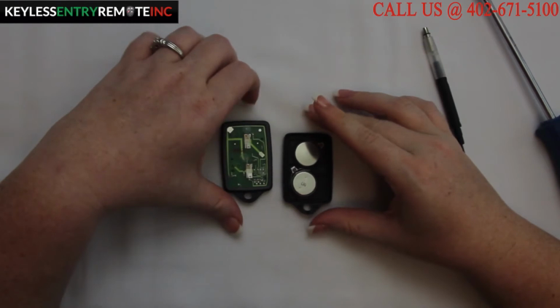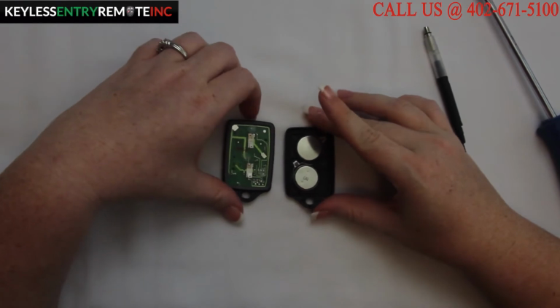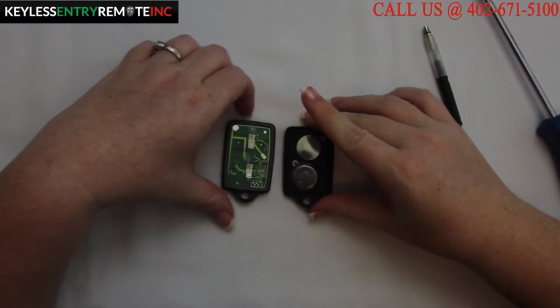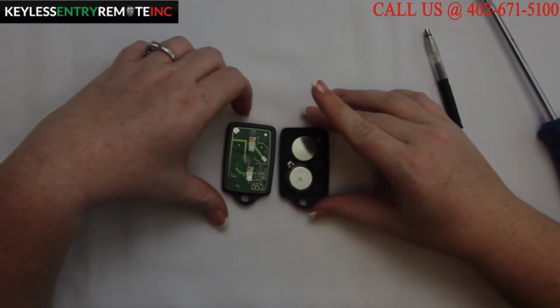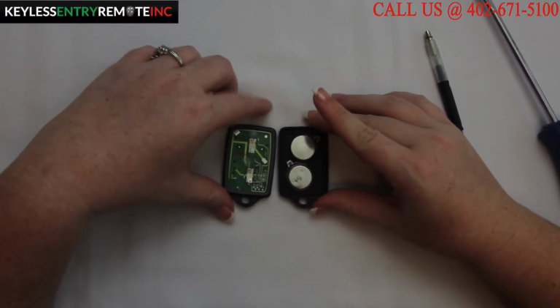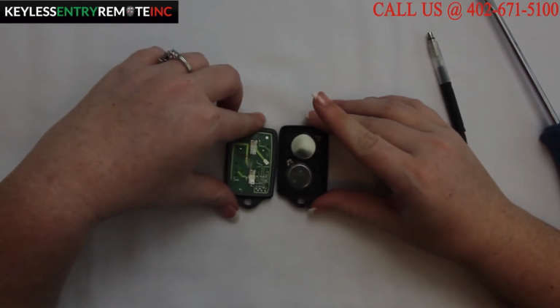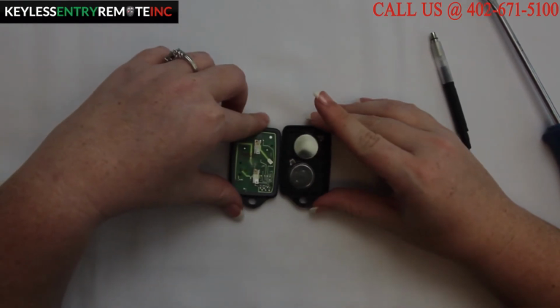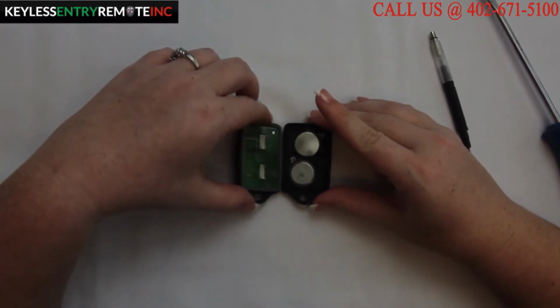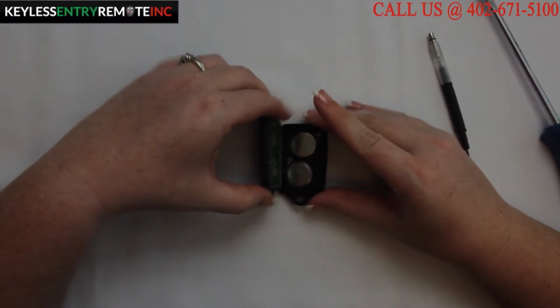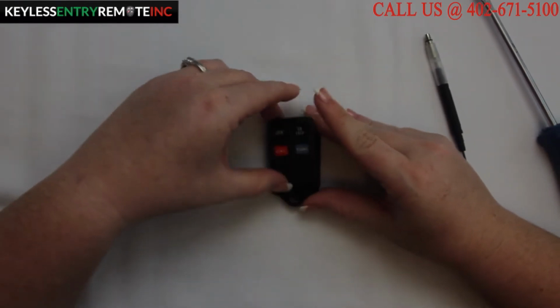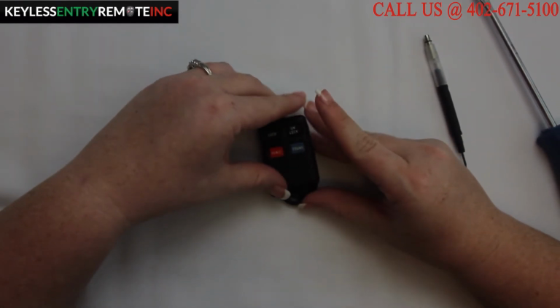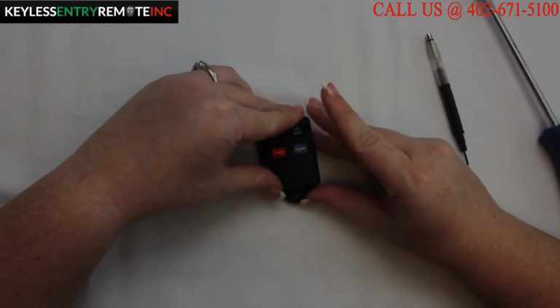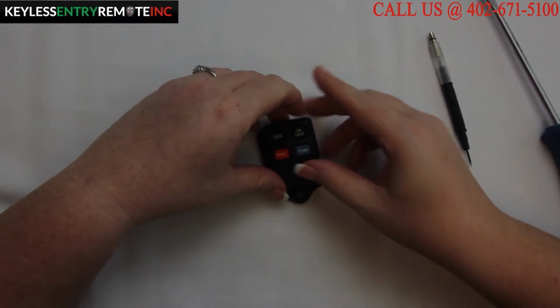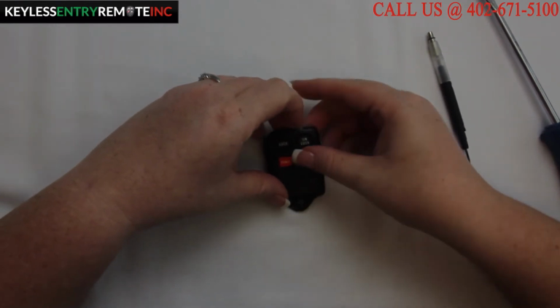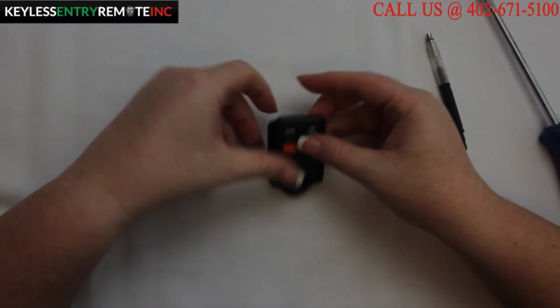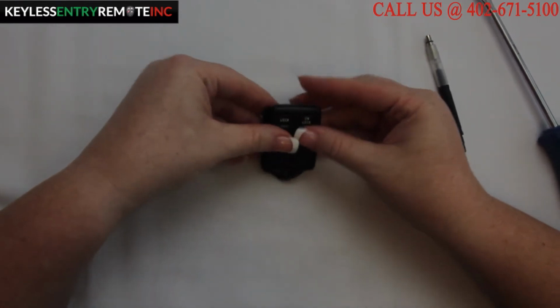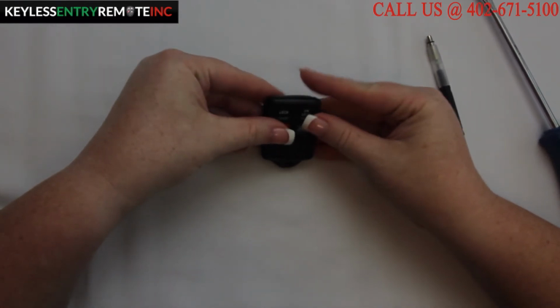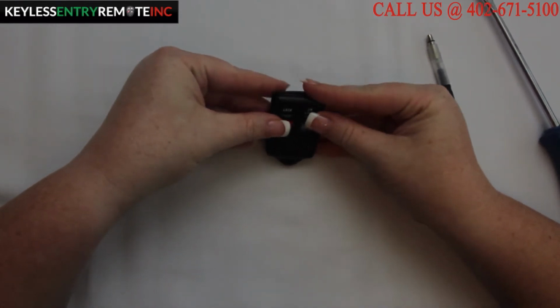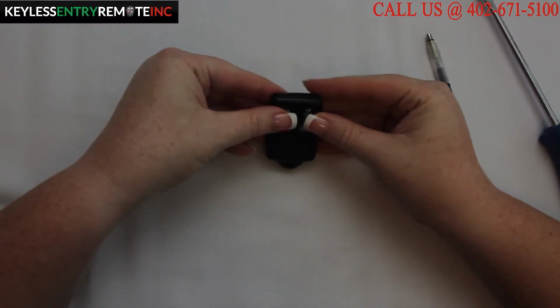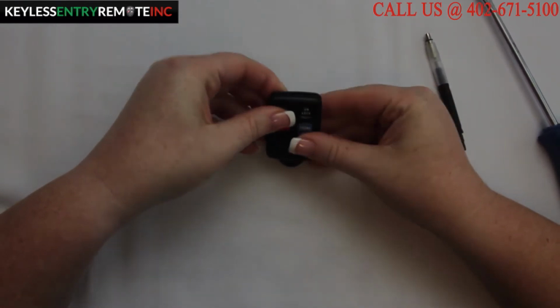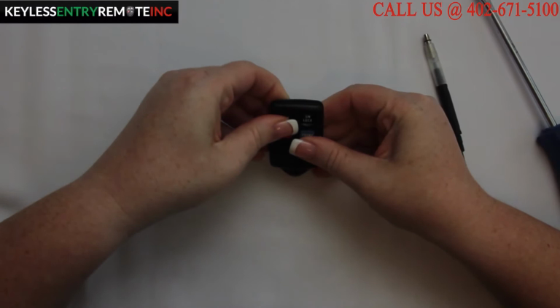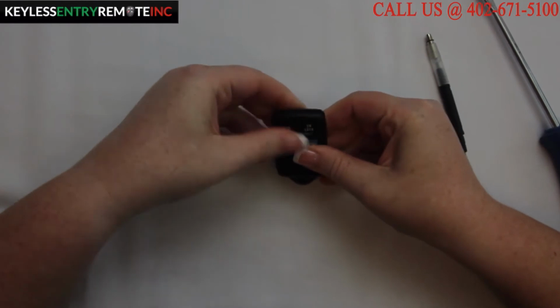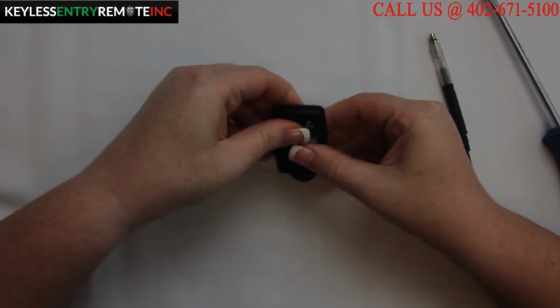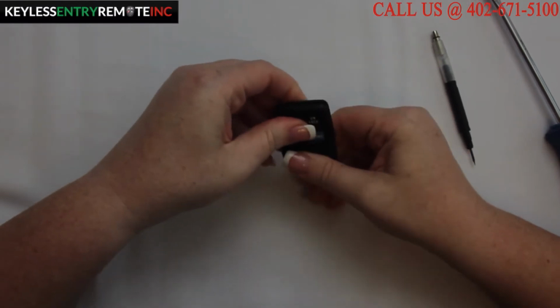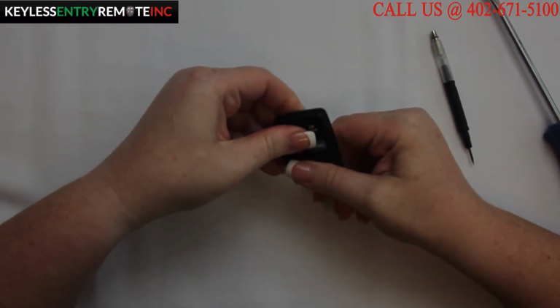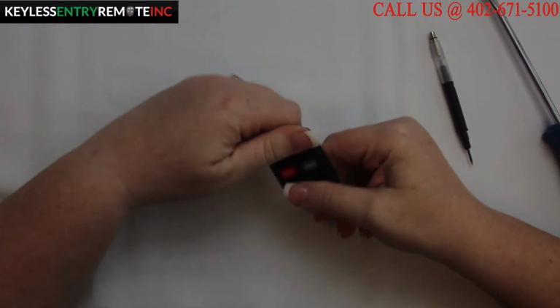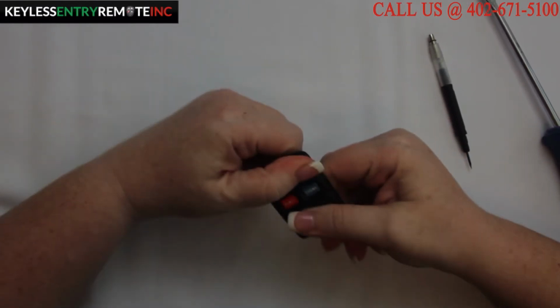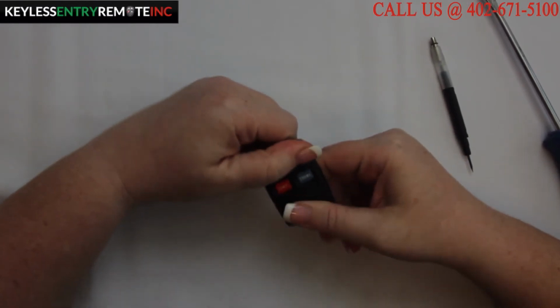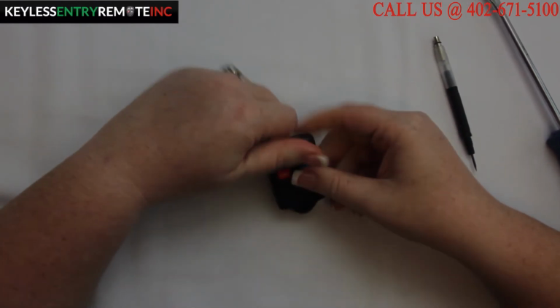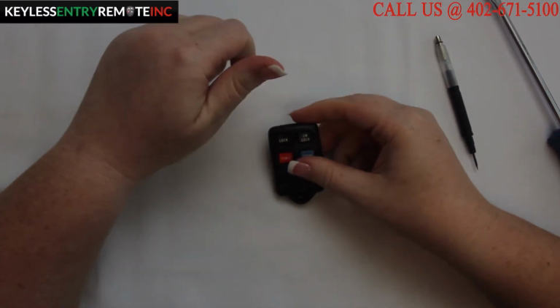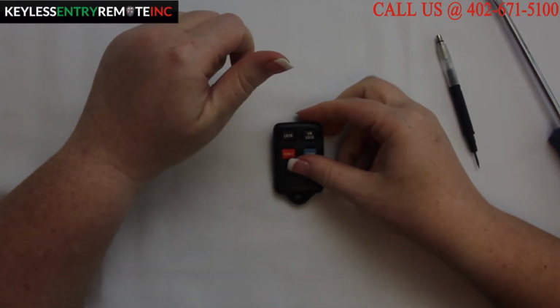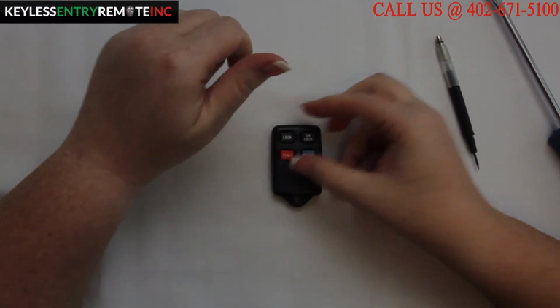Once you have the new batteries back in, all you need to do is close the key fob and snap it back together. And you're done!